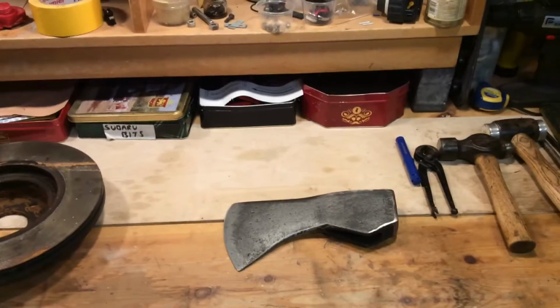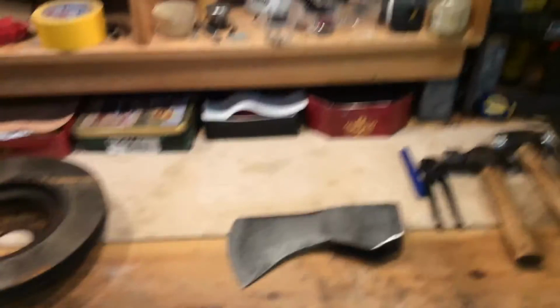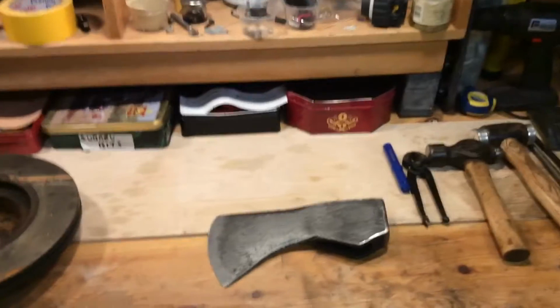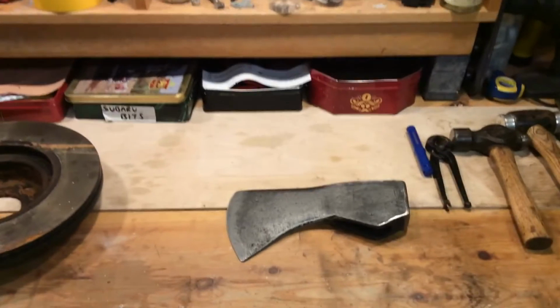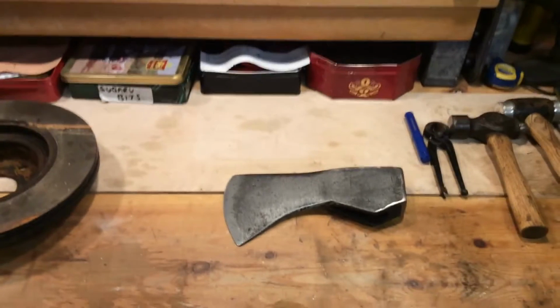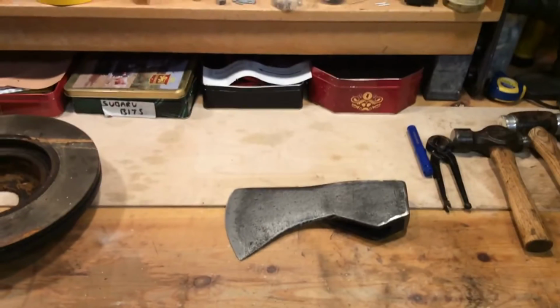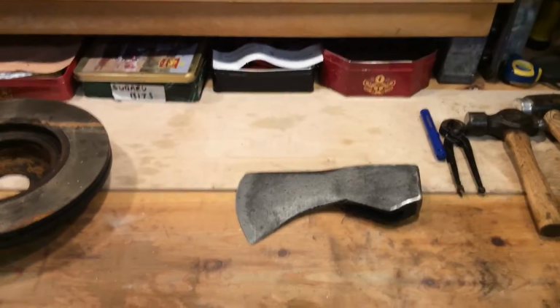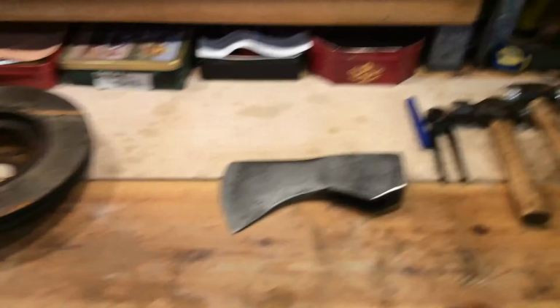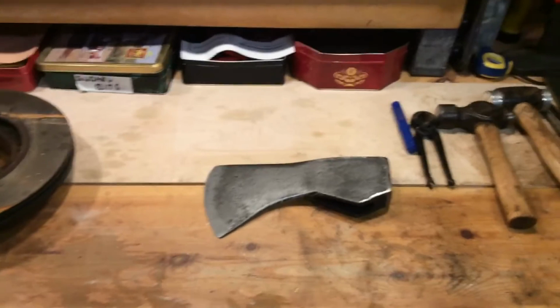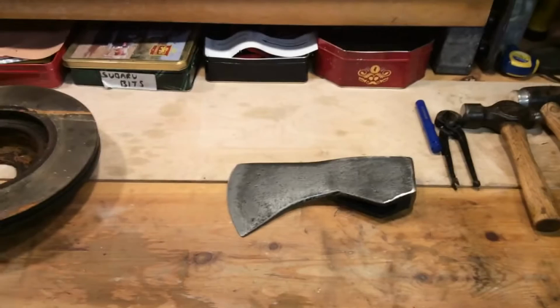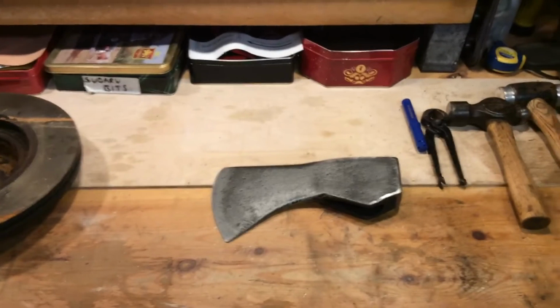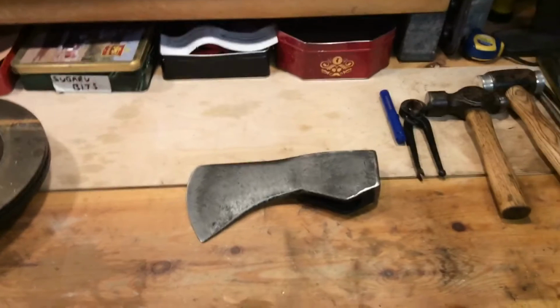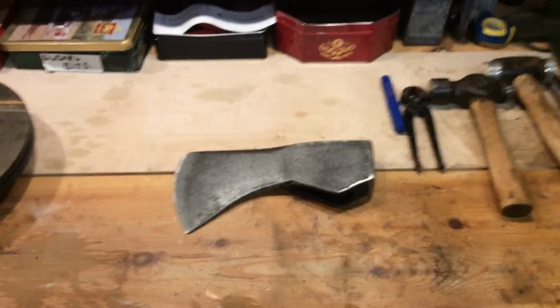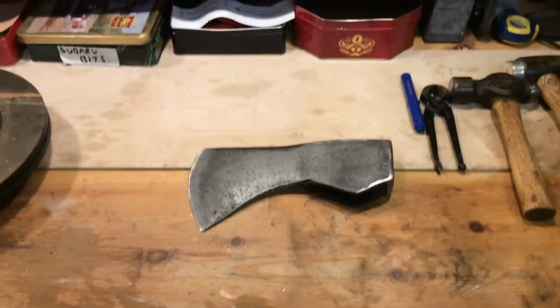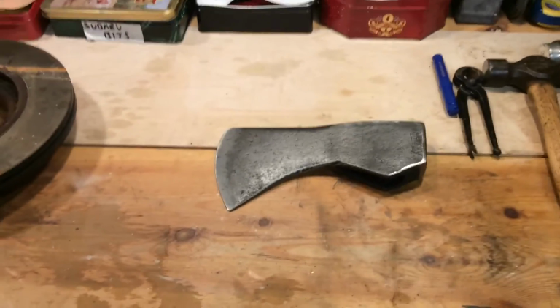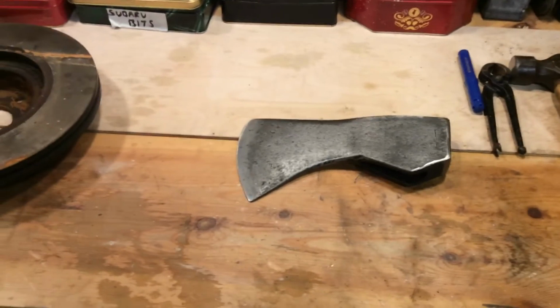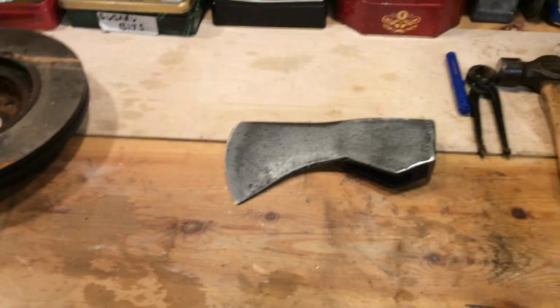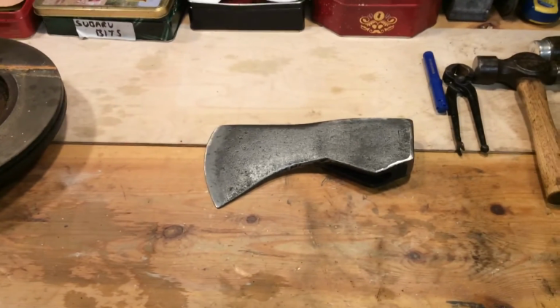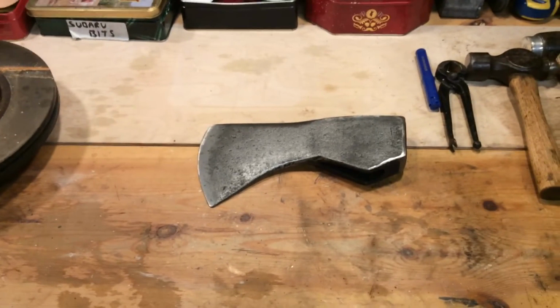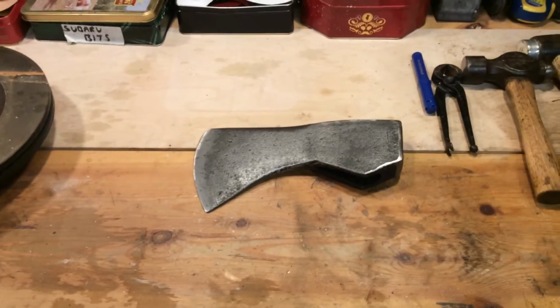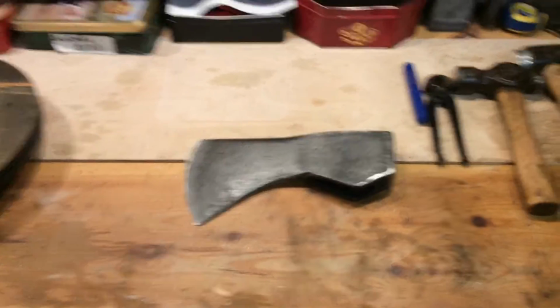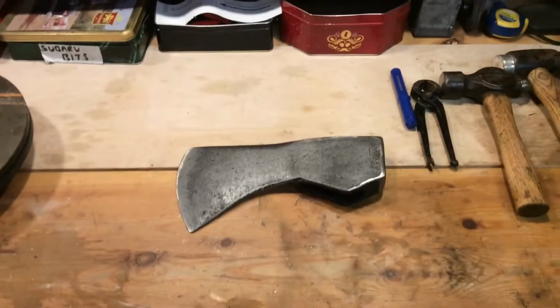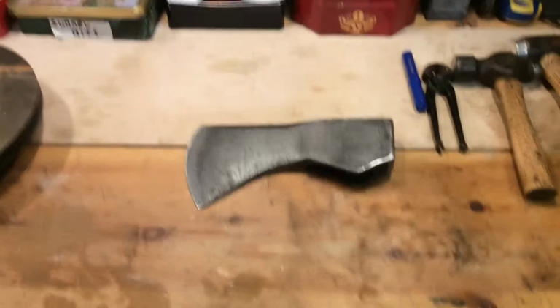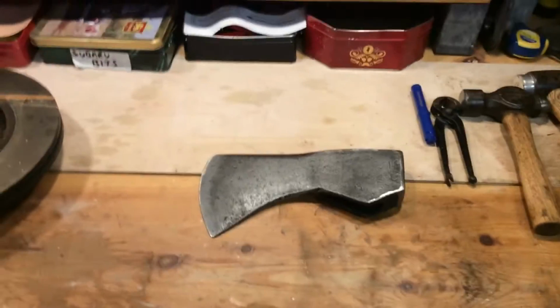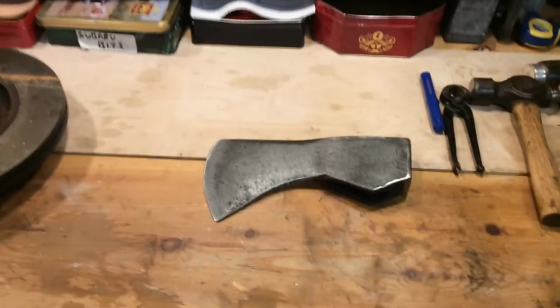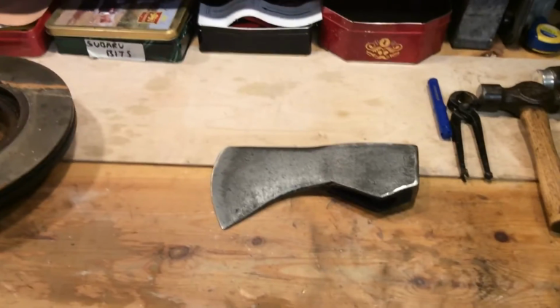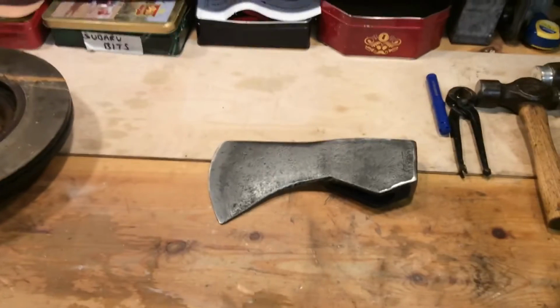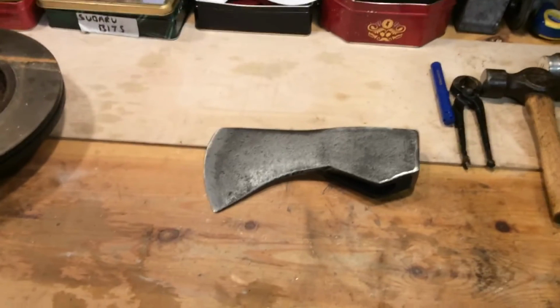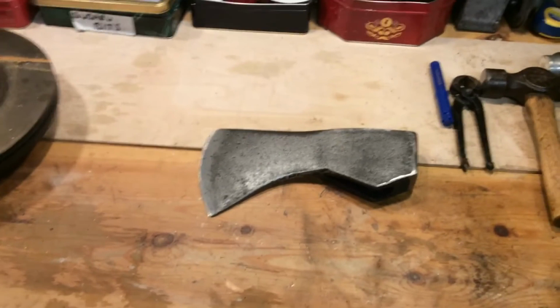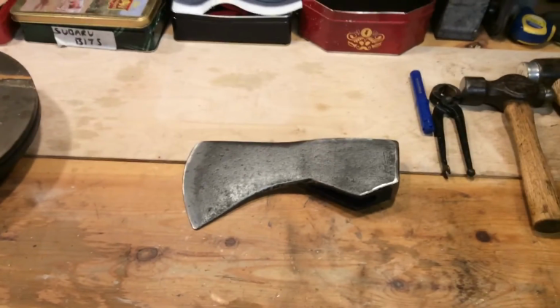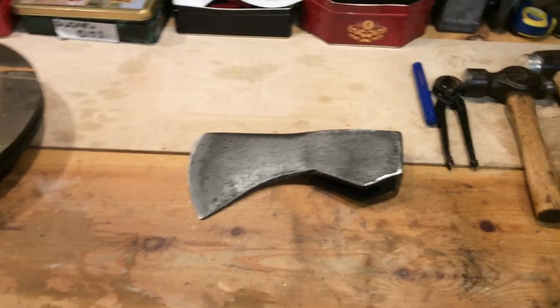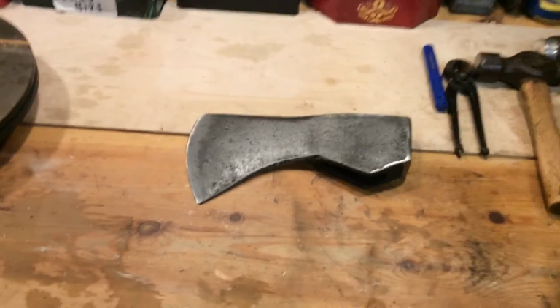Hello YouTube, this is part two of my restoration of the axe I bought recently on eBay. Part one showed the de-rusting process using reverse electrolysis. I just wanted to show you the results I've got from that.